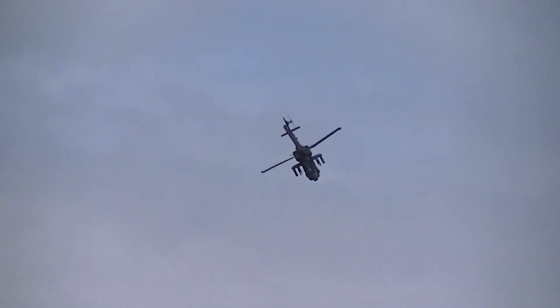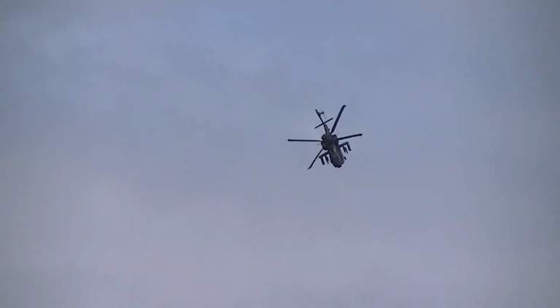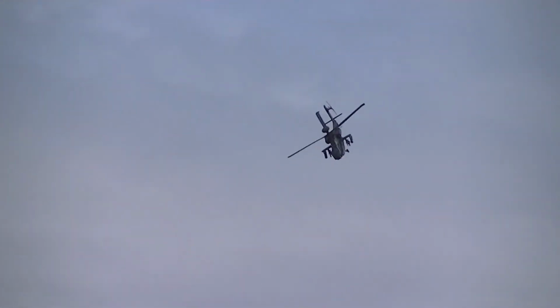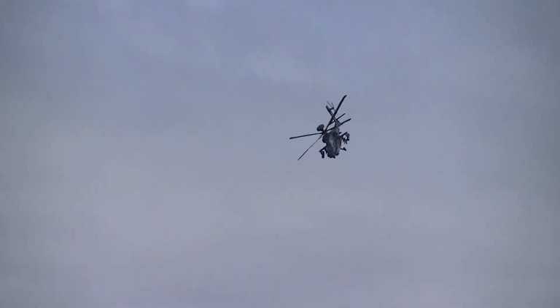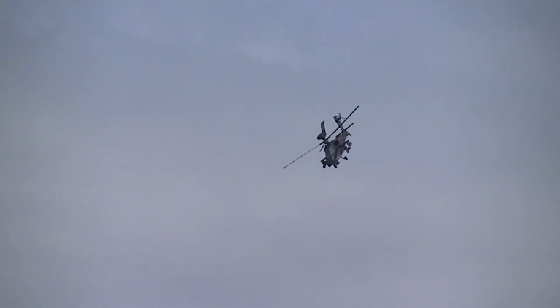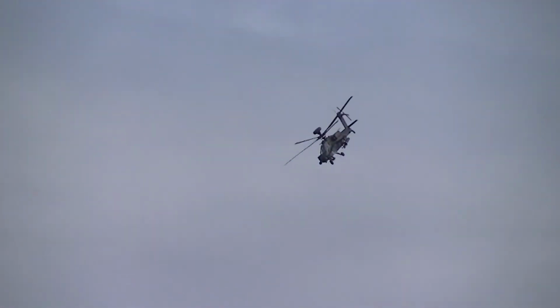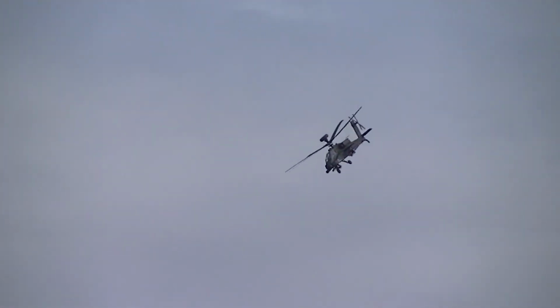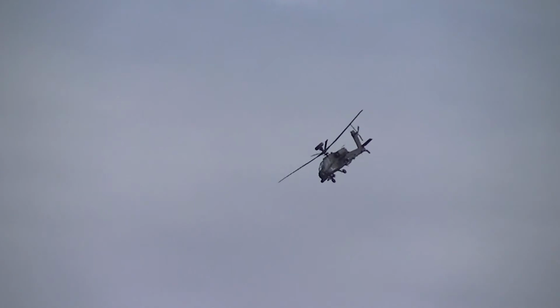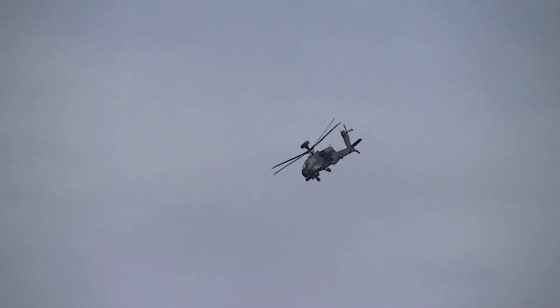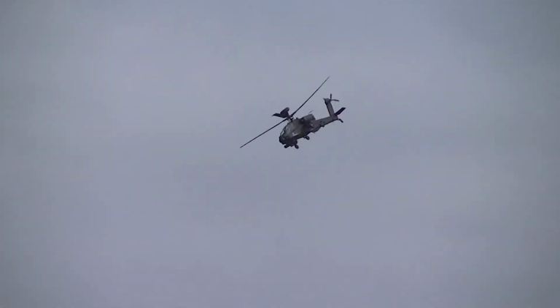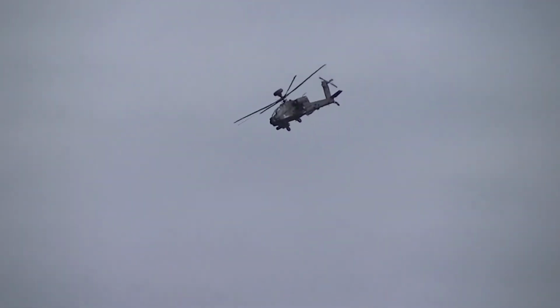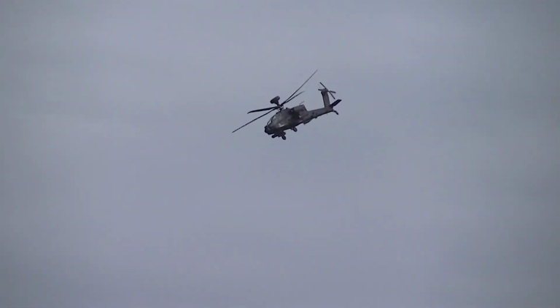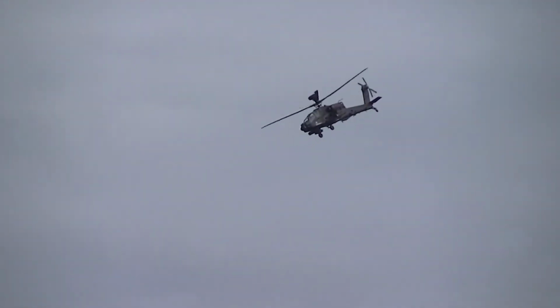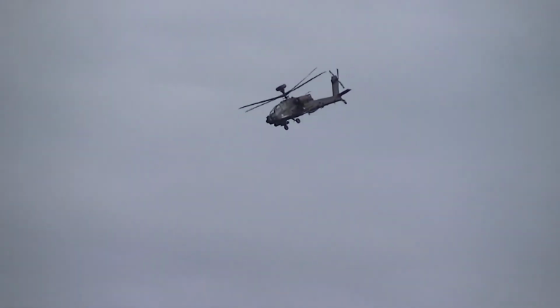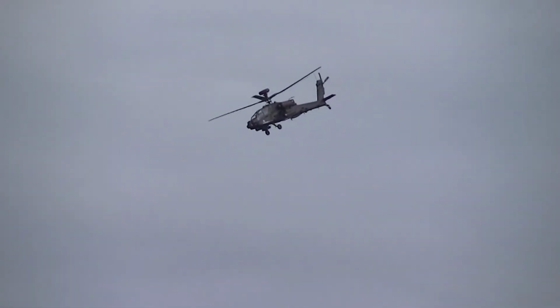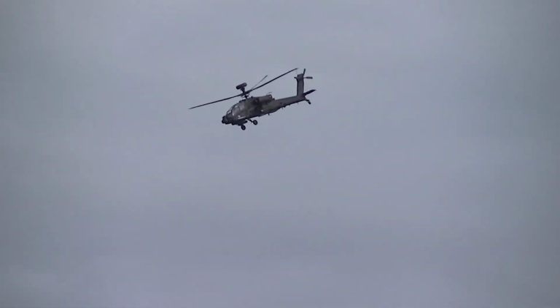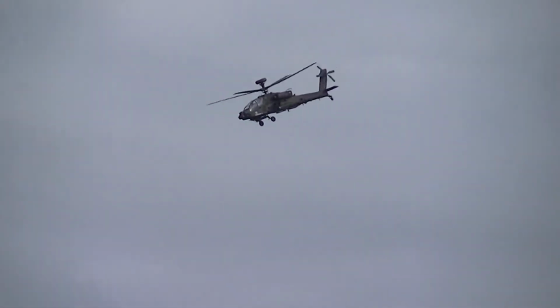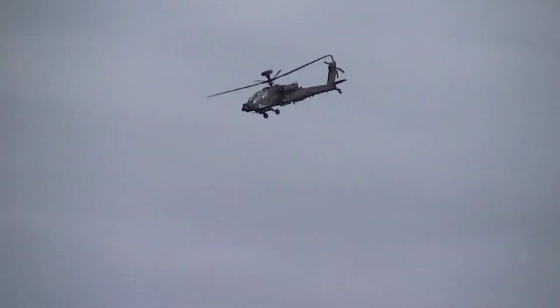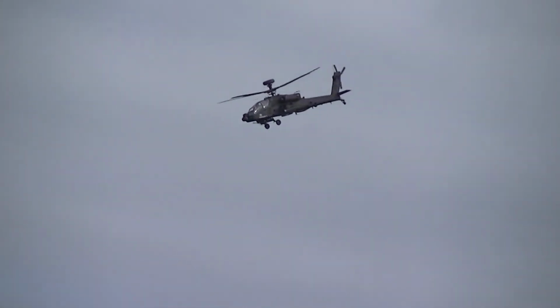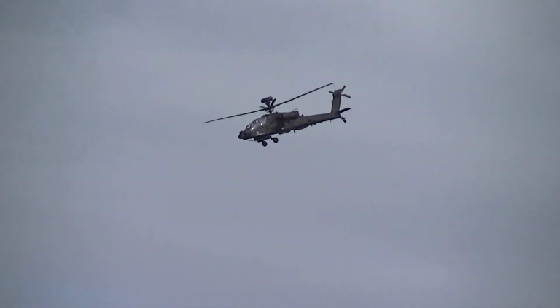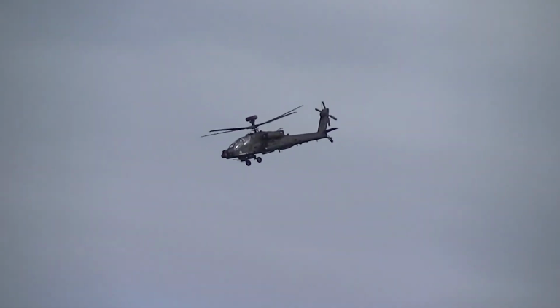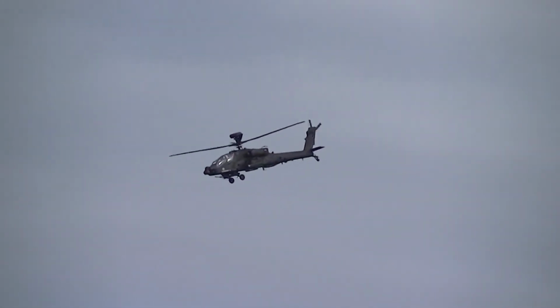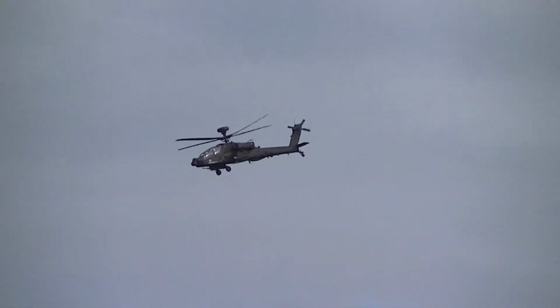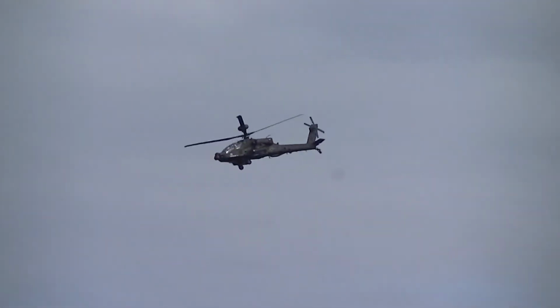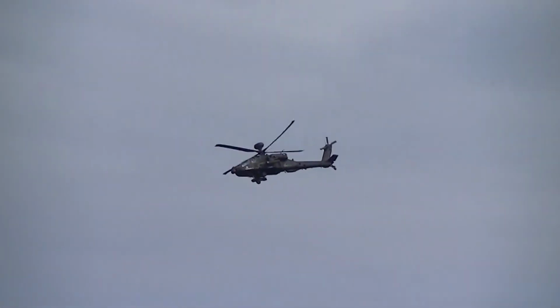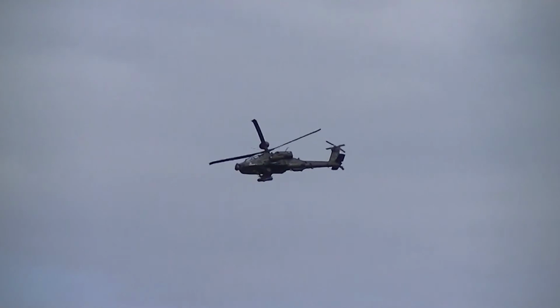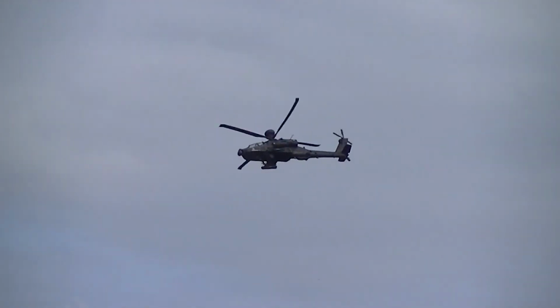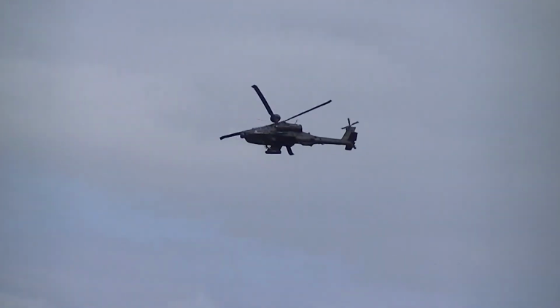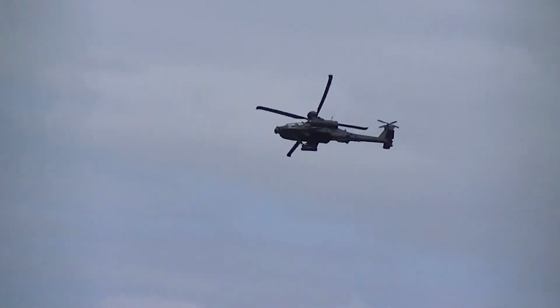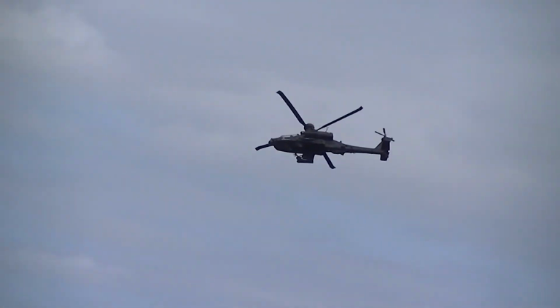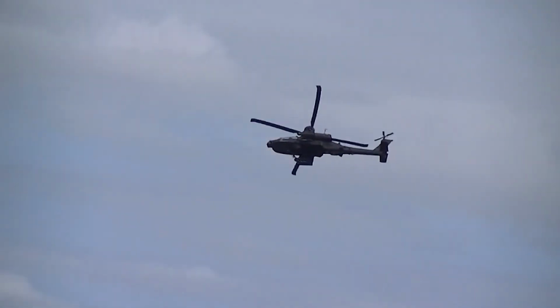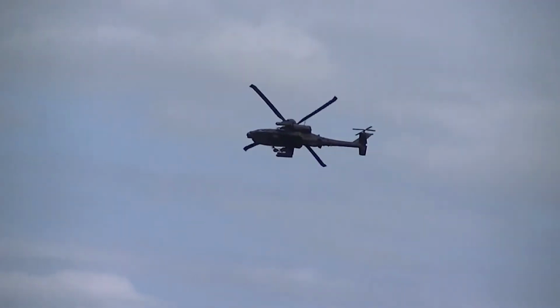If you'd like to learn more about the Apache or the Army Air Corps, come down to the Army Air Corps recruiting stand located in the PIEC GC-10 area.